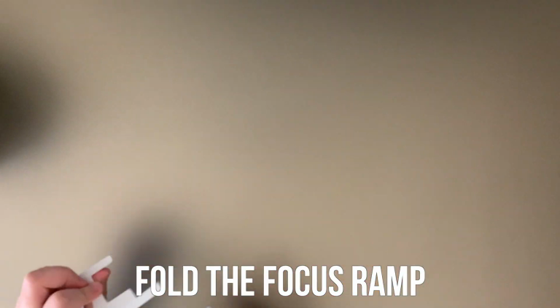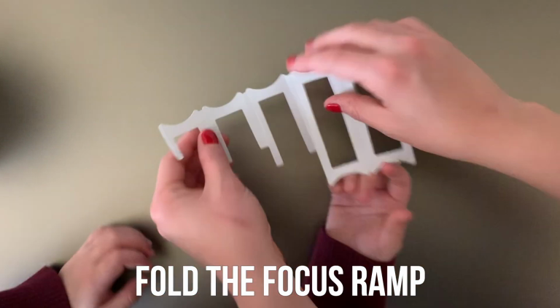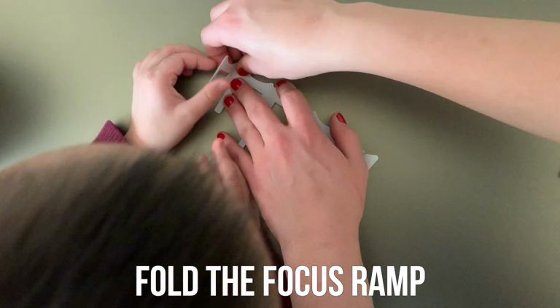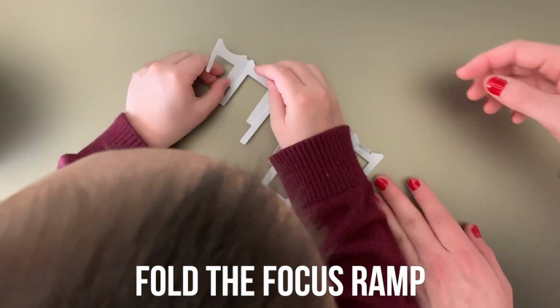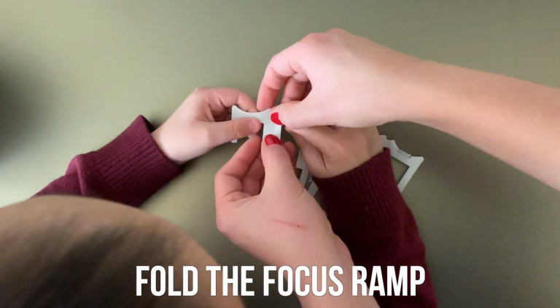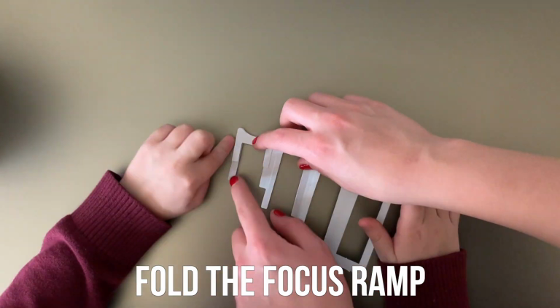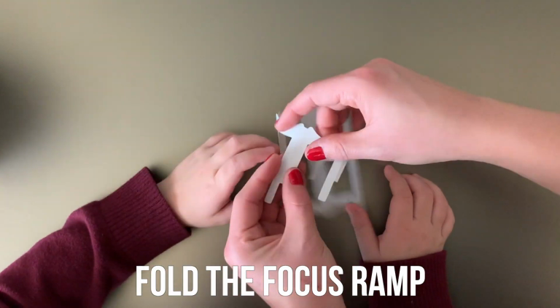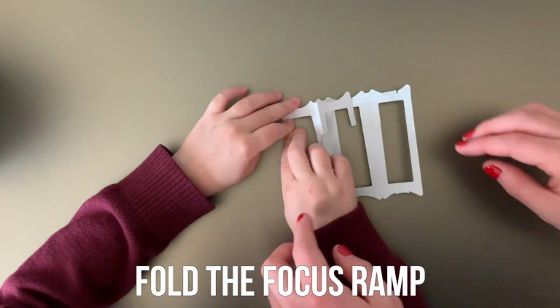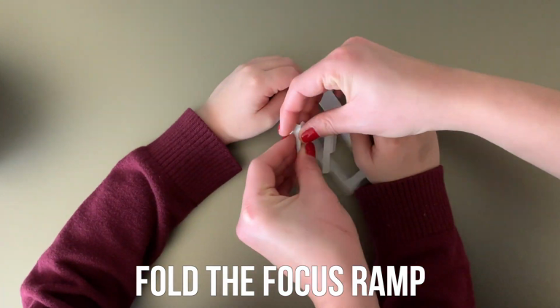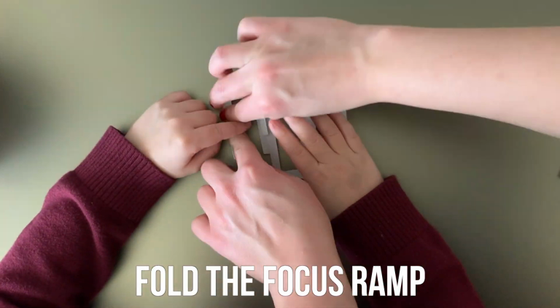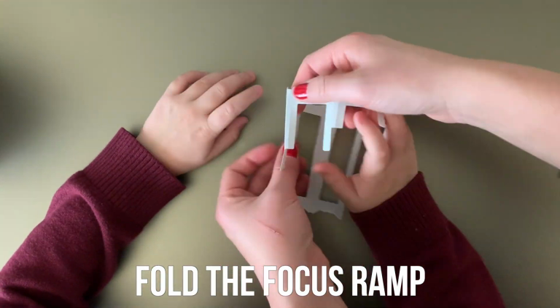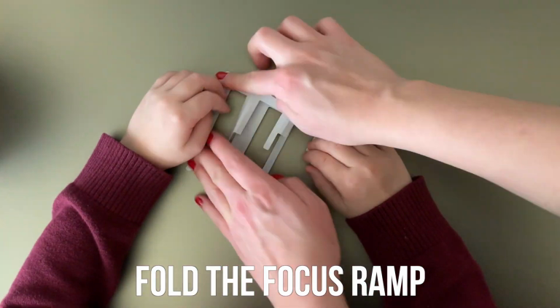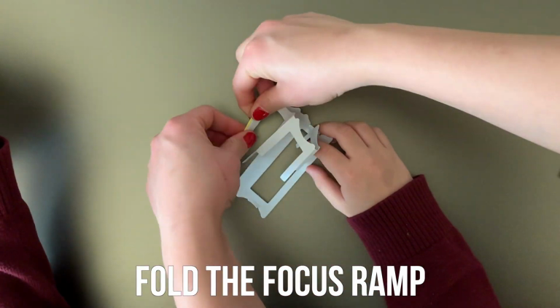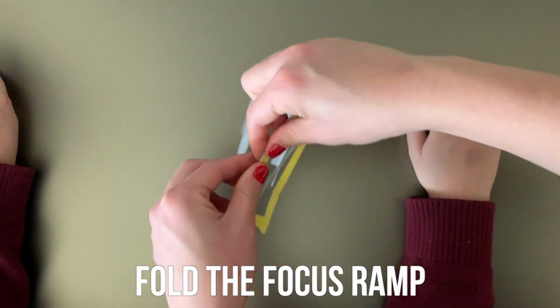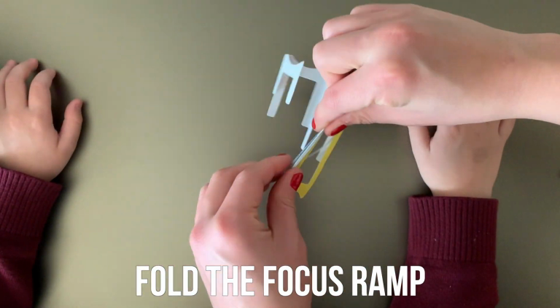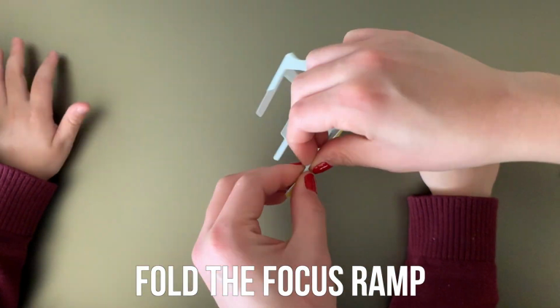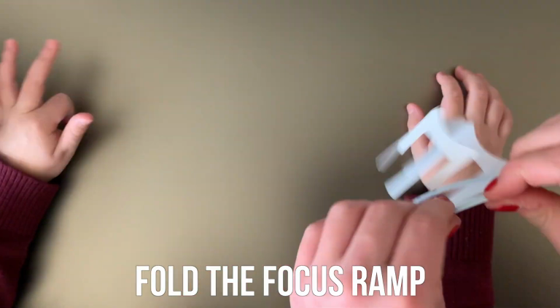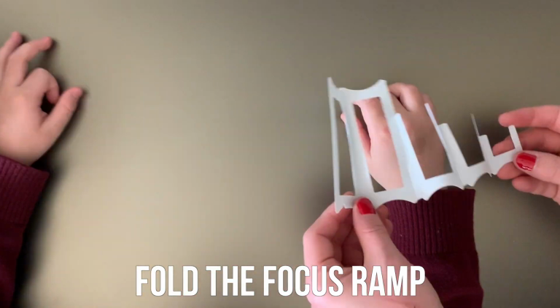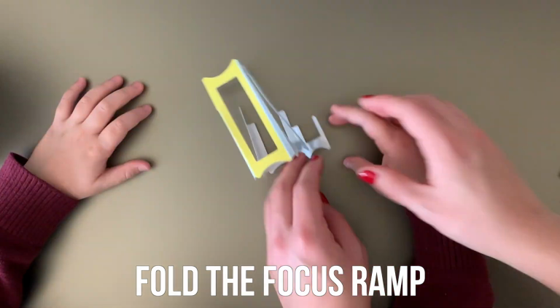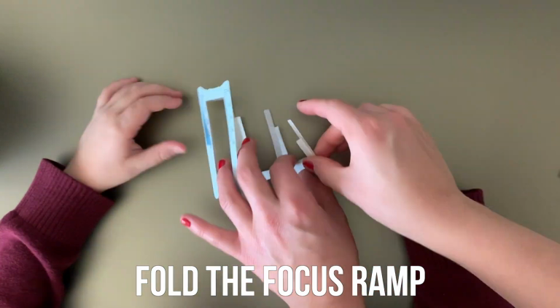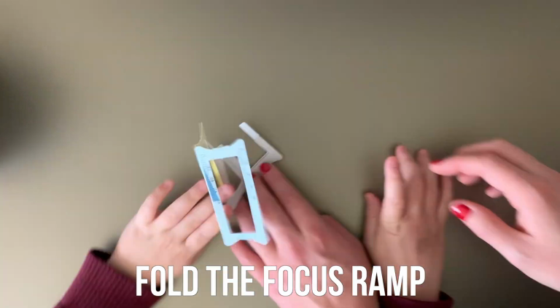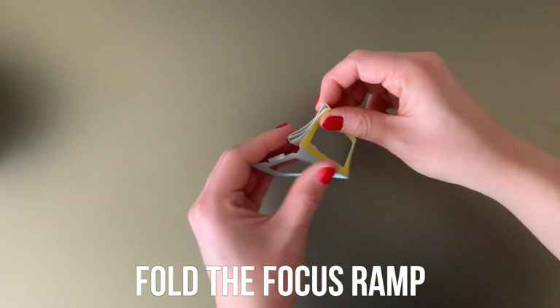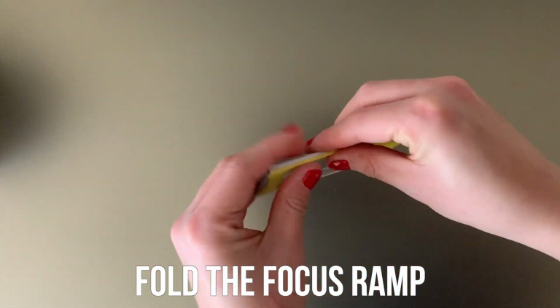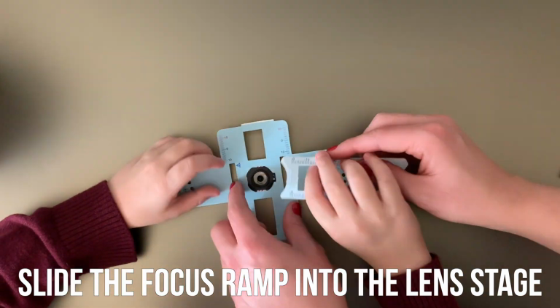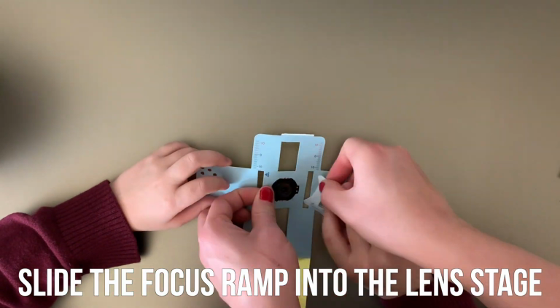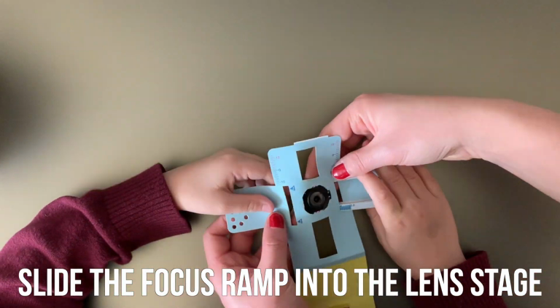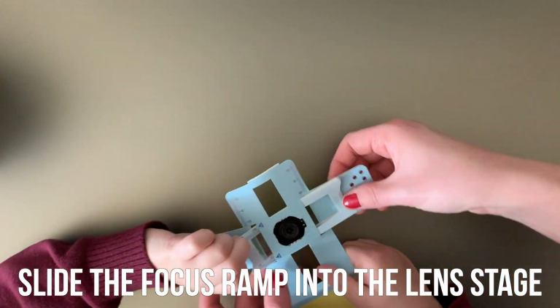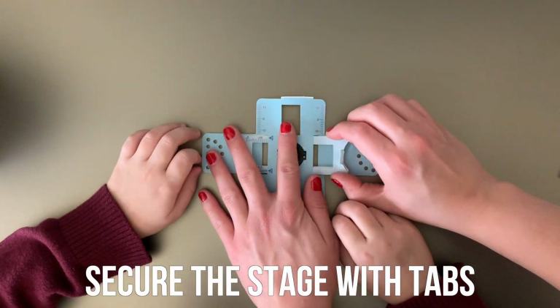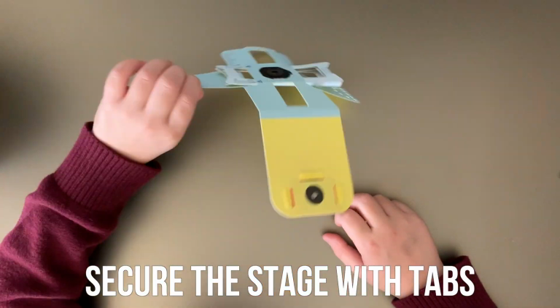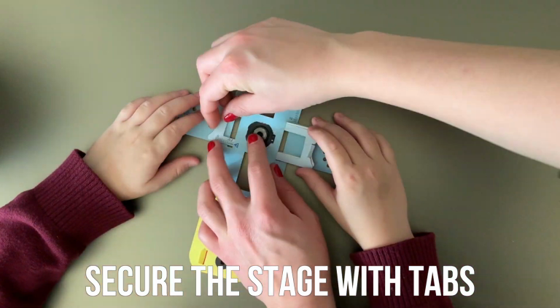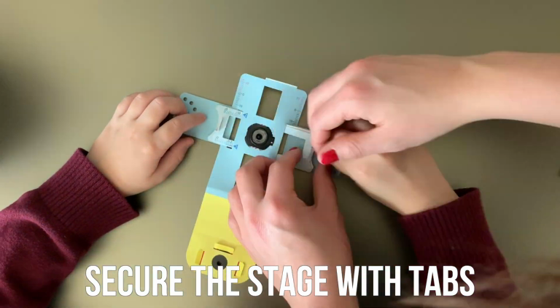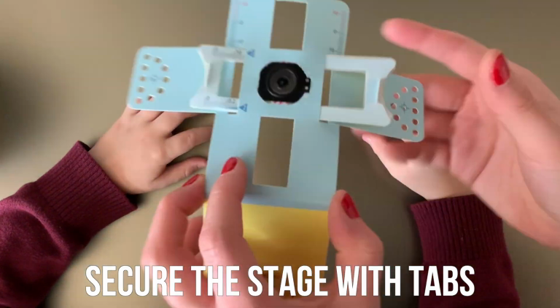Next up, fold the Focus Ramp. Fold all the folds in the same direction in order to create a wedge shape. Then slide the Focus Ramp into the Lens Stage and secure this by folding up the tabs.